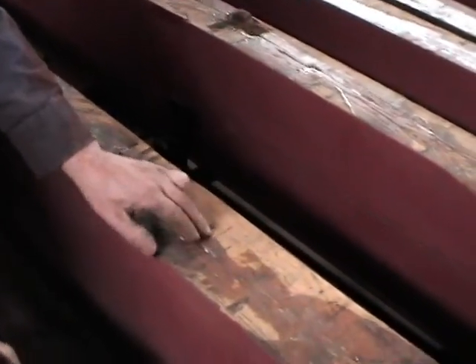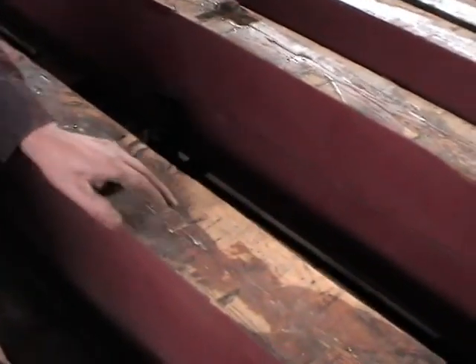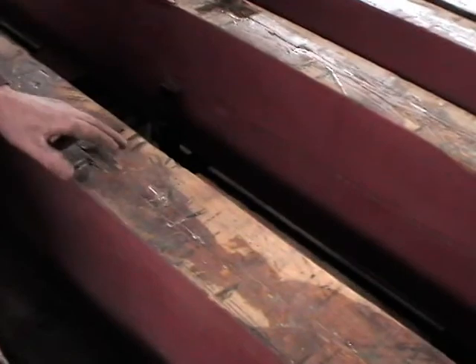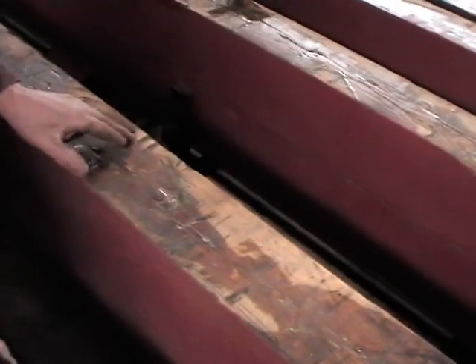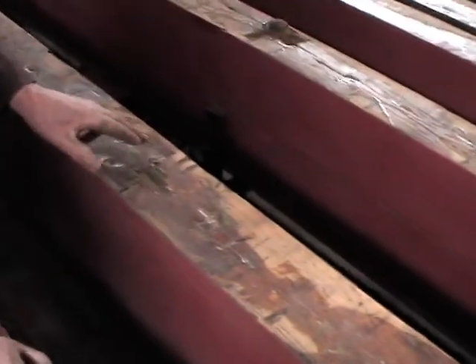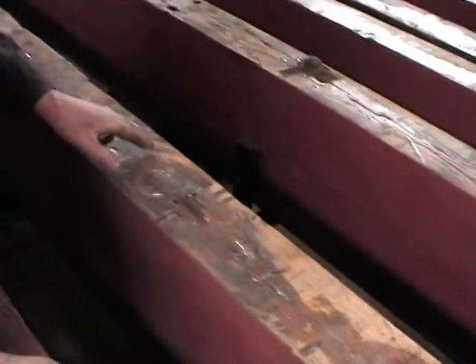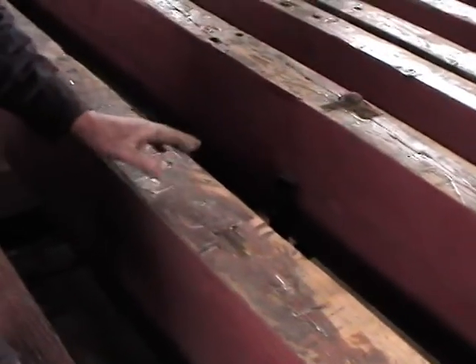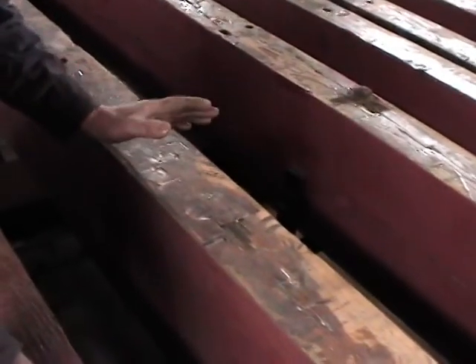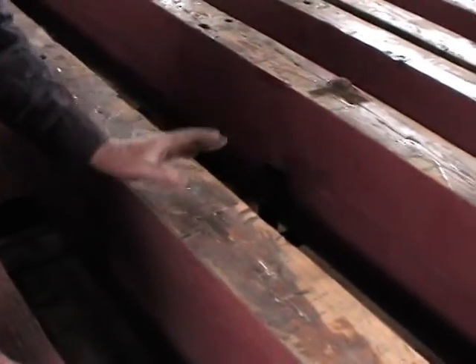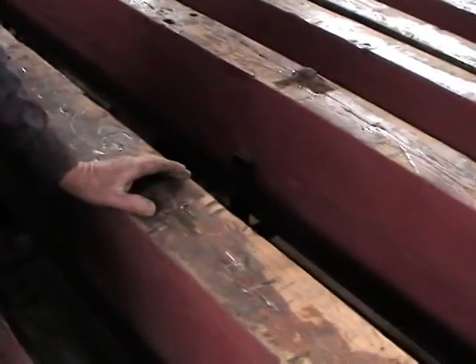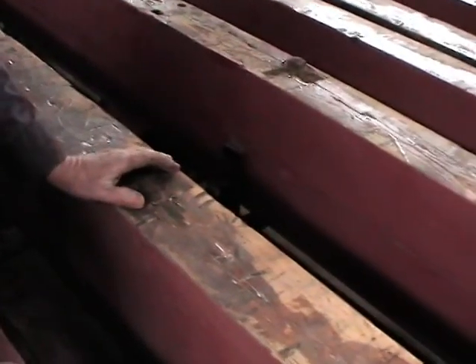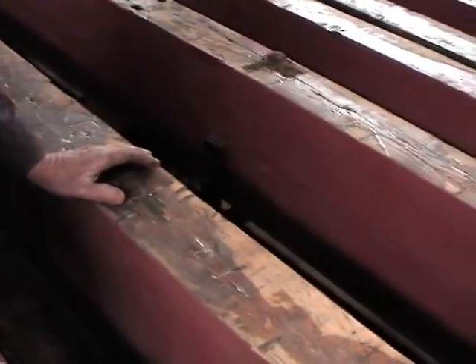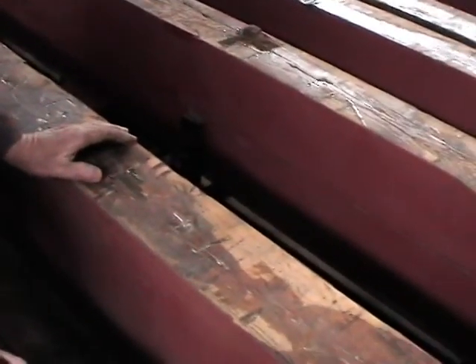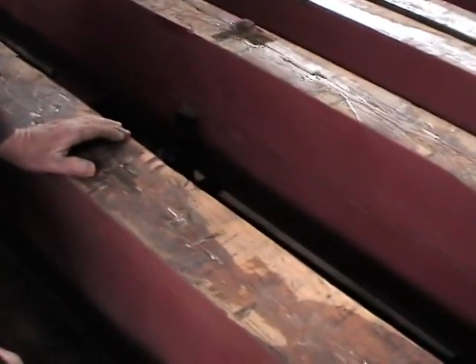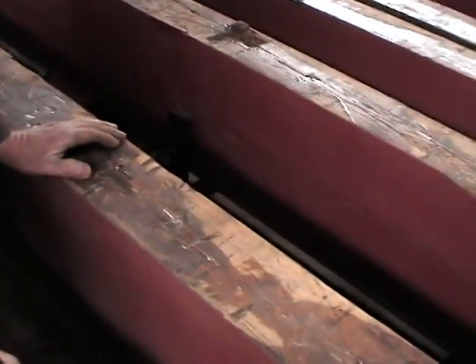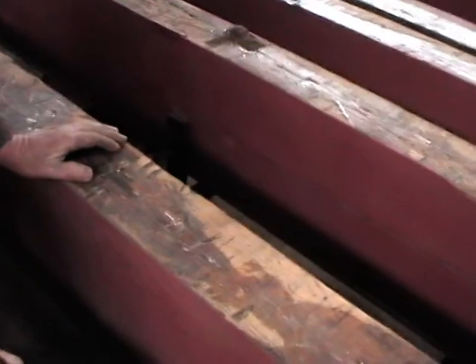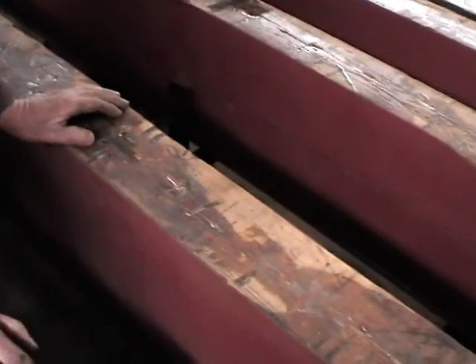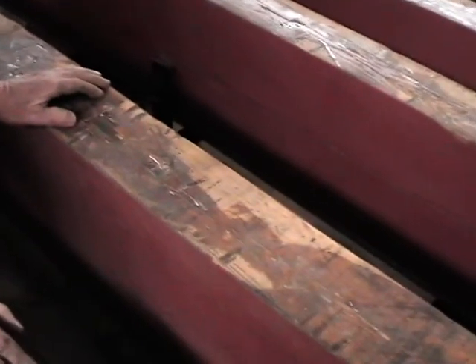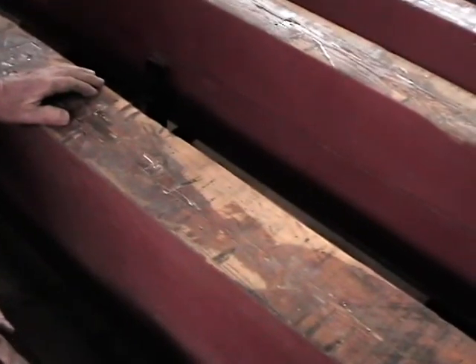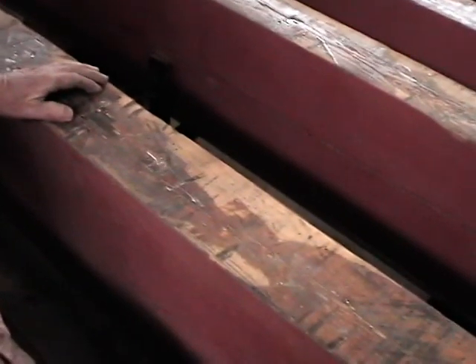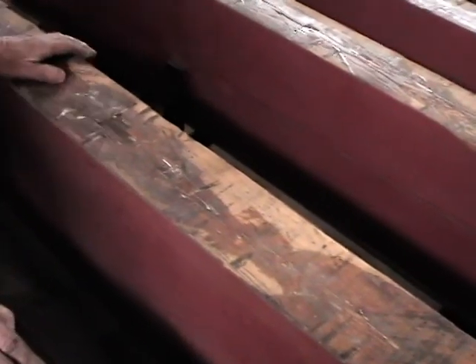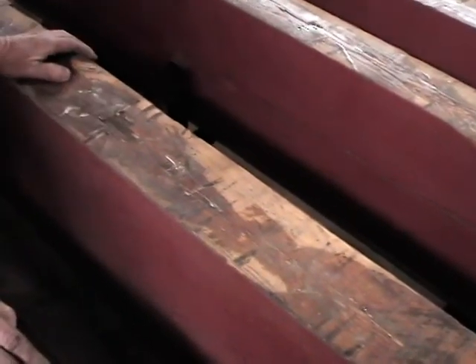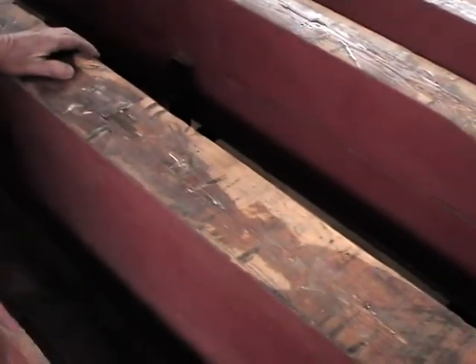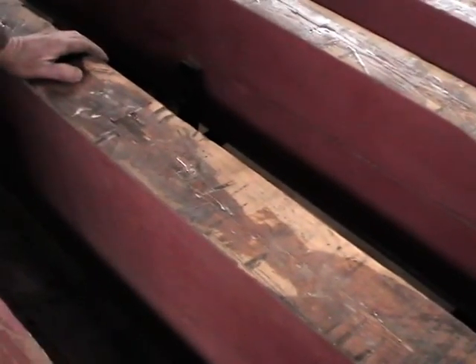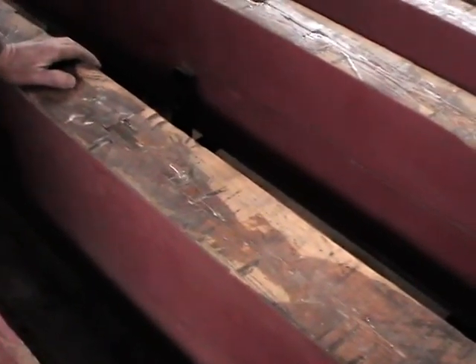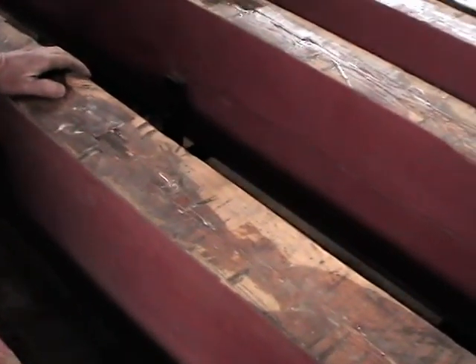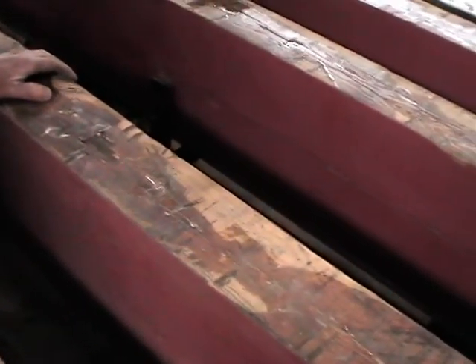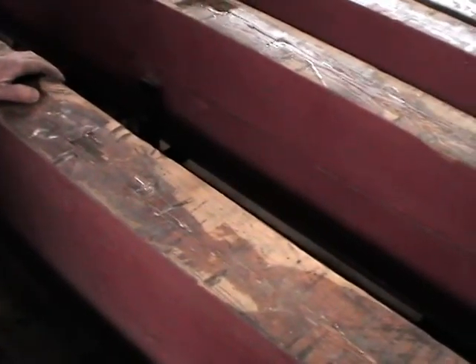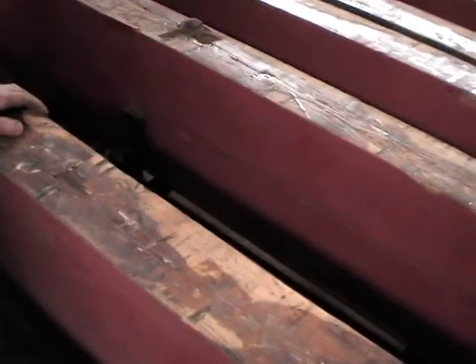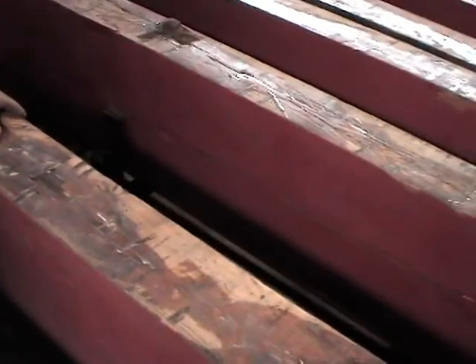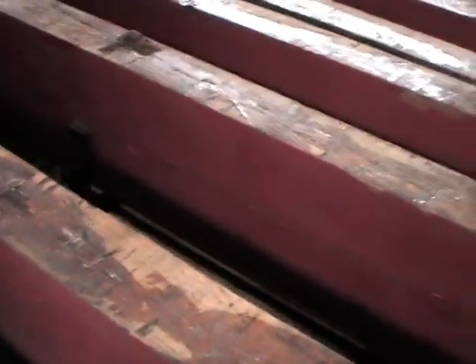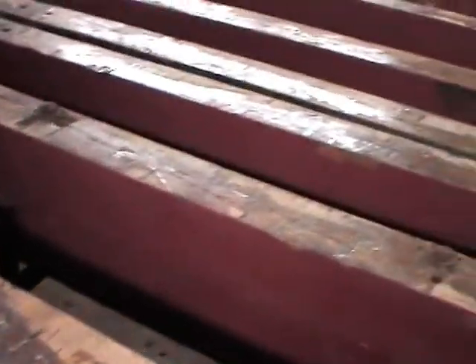I'm theorizing that these marks were used to put it together as tight as possible, and then they must have been in a real rush to get this car out, not using seasoned wood, and it gradually dried up.